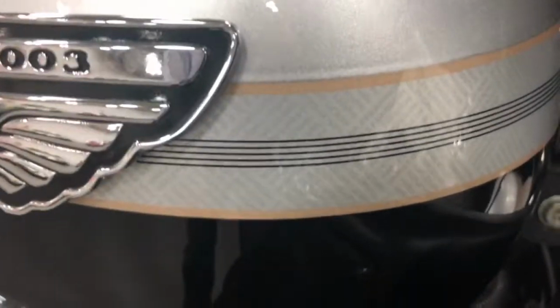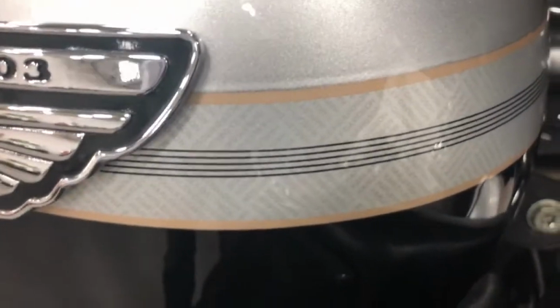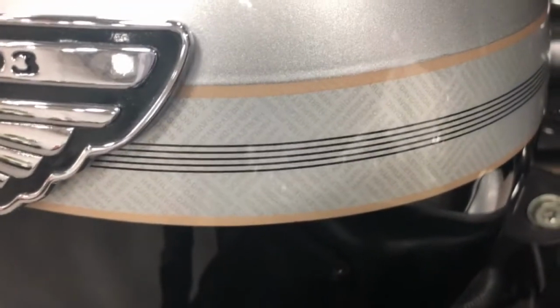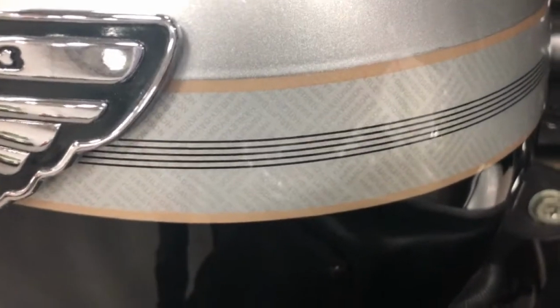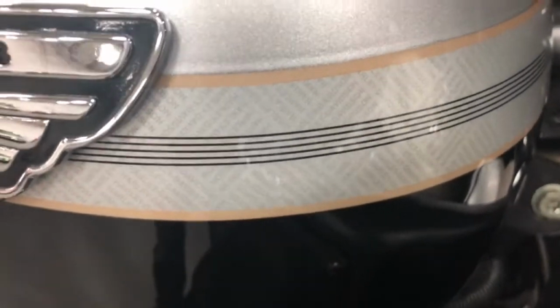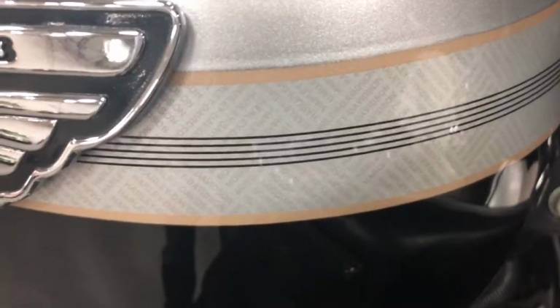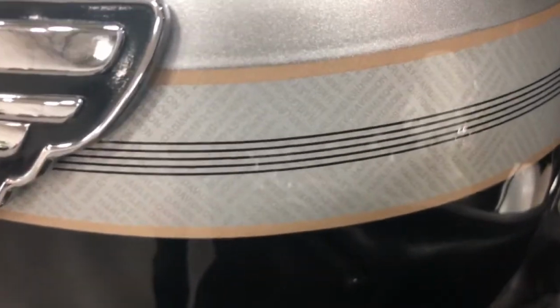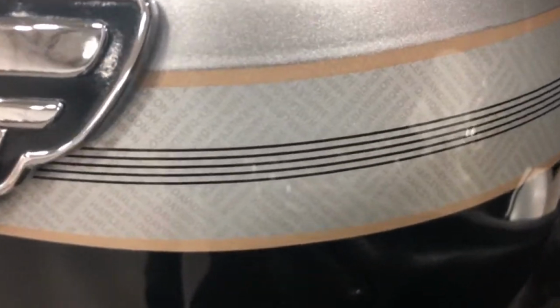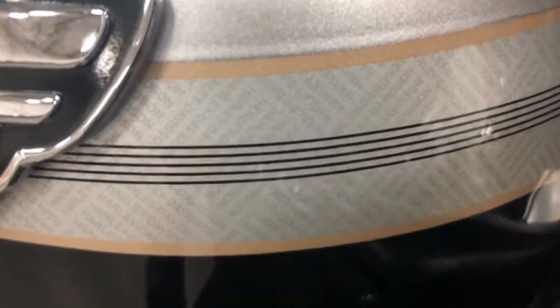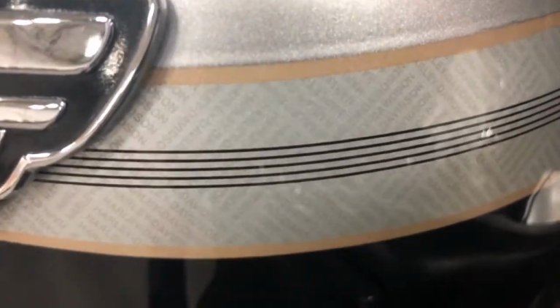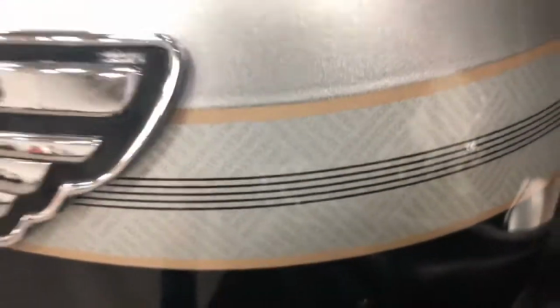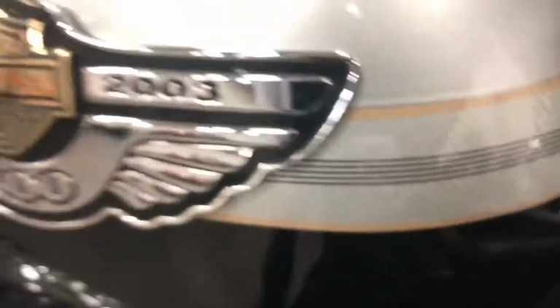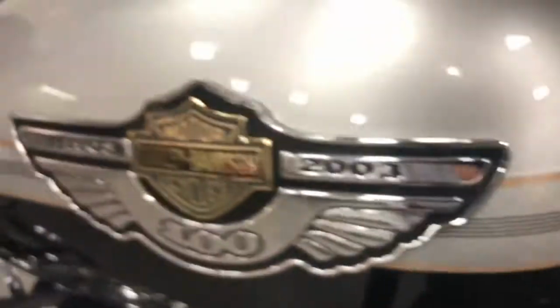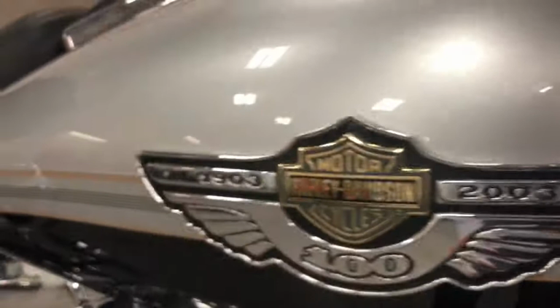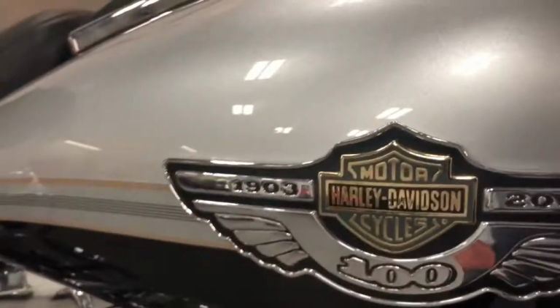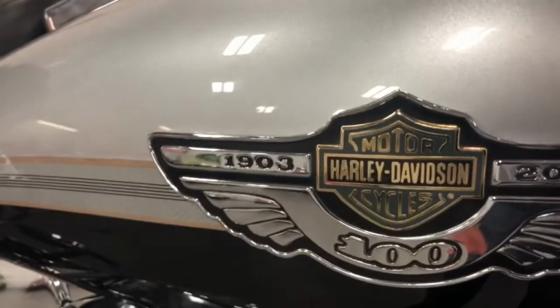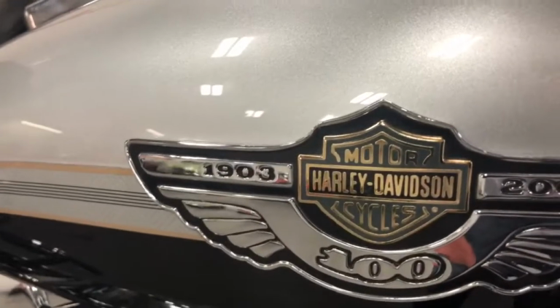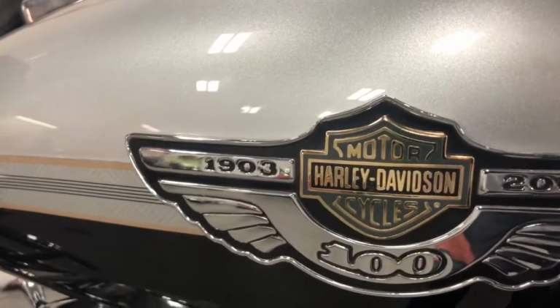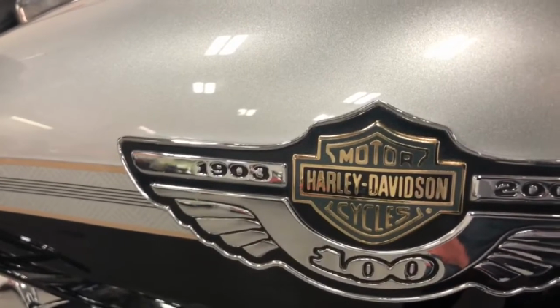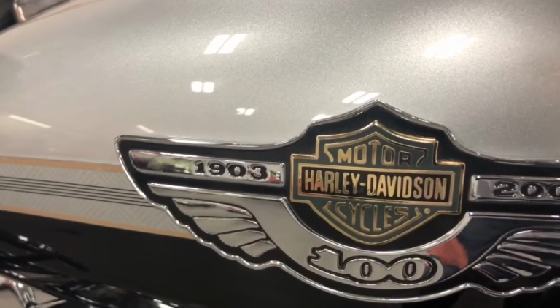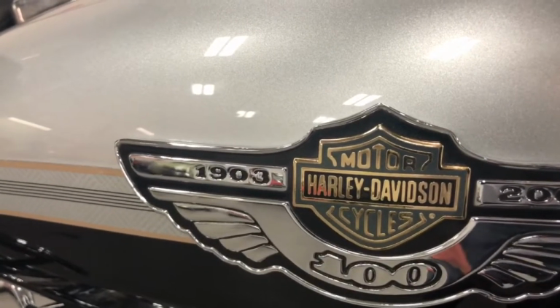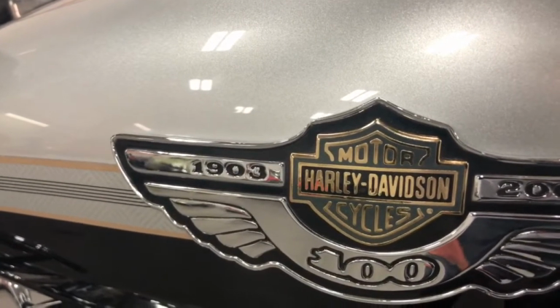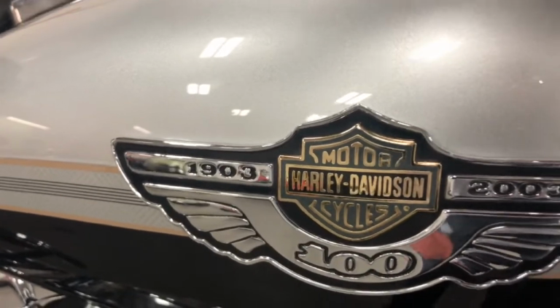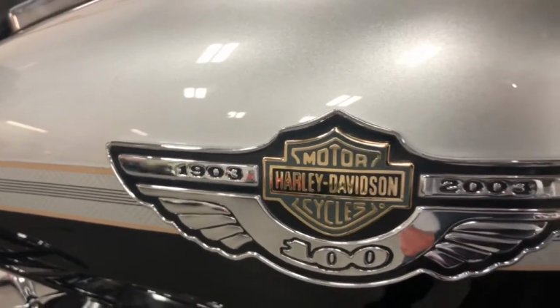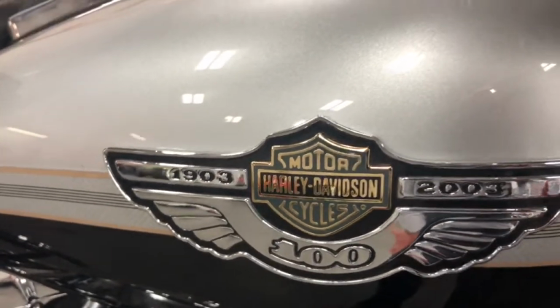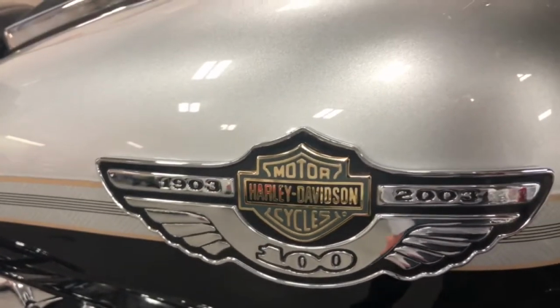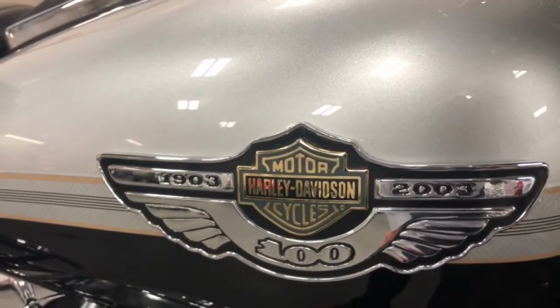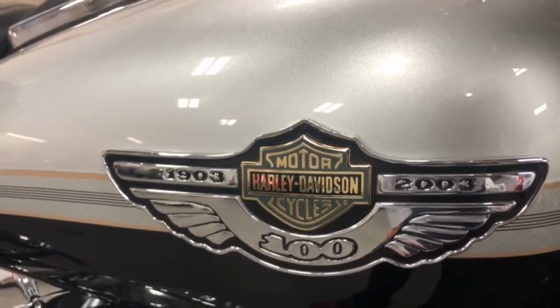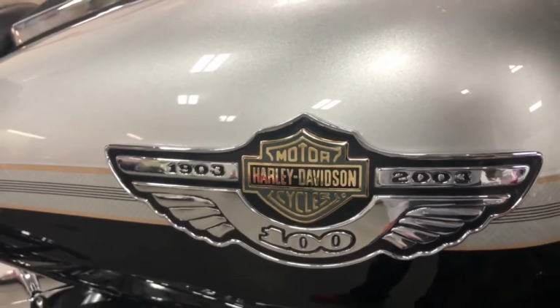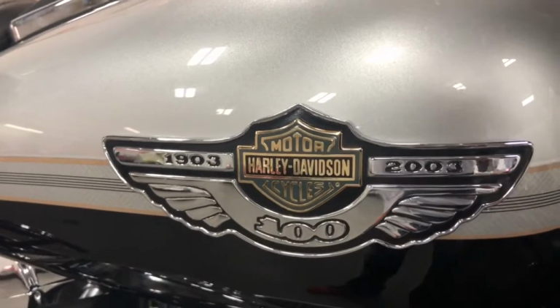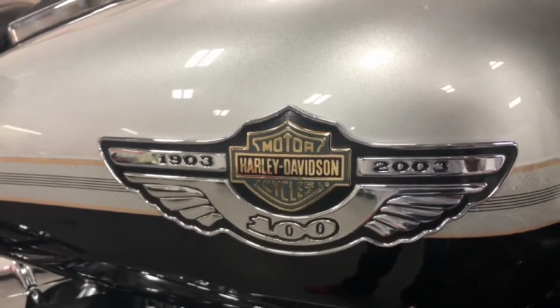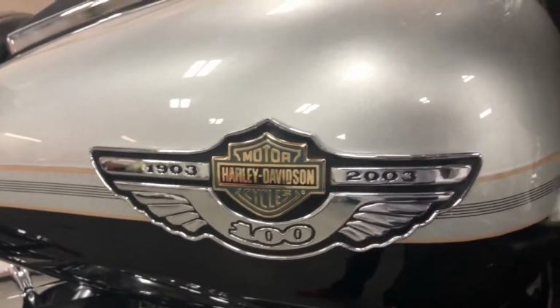Can you see that says Harley-Davidson in that tape? Very special tape. There's your 1903 to 2003 badge from Harley-Davidson with the gold in it.